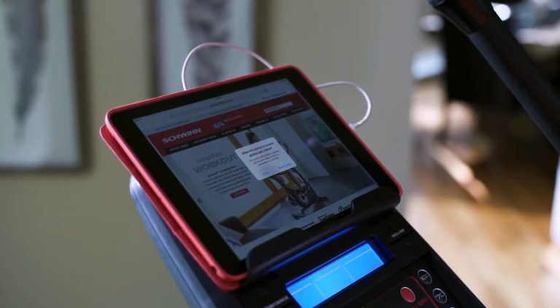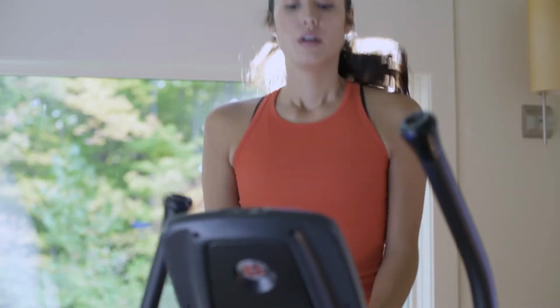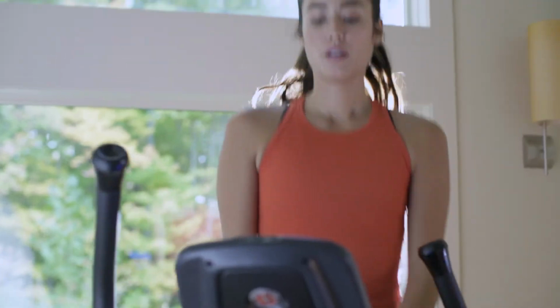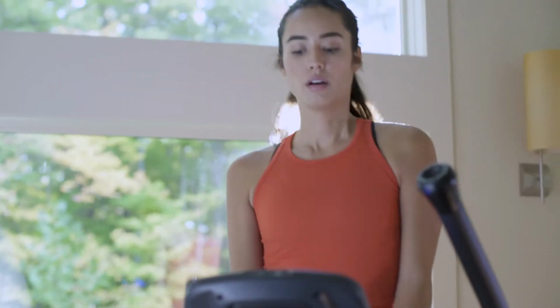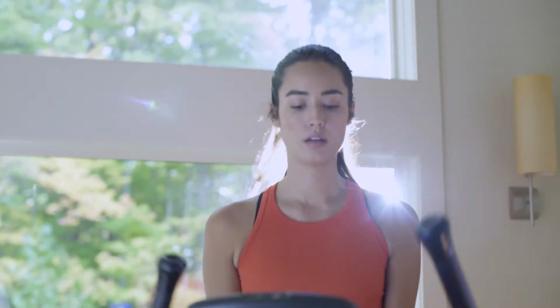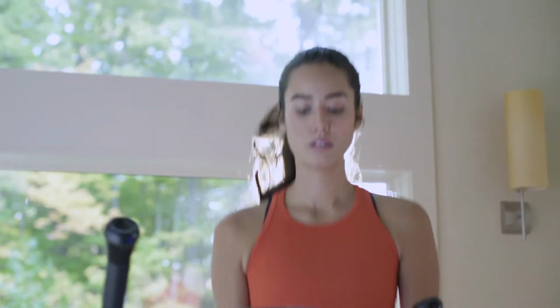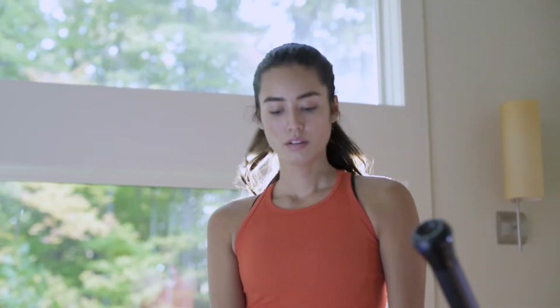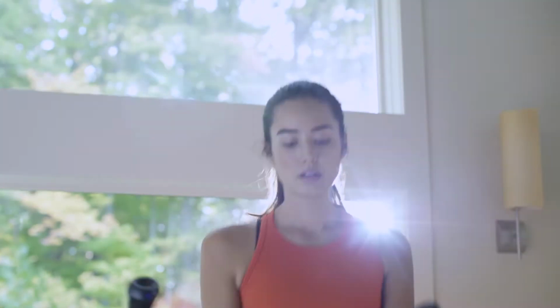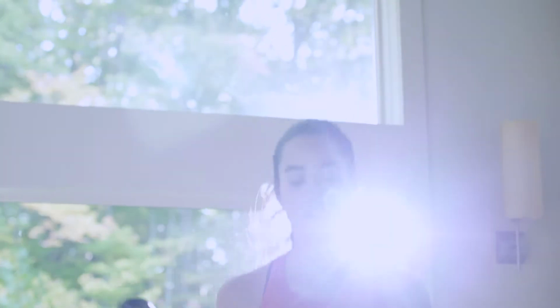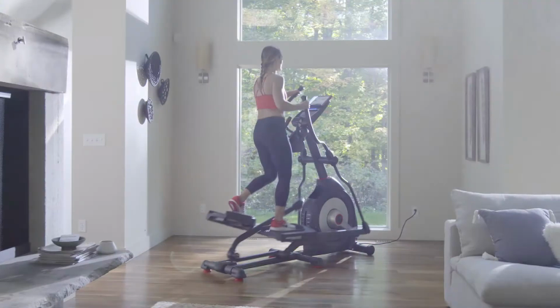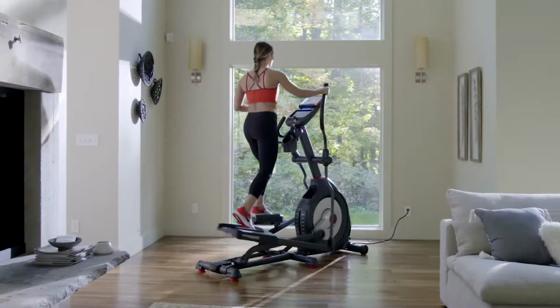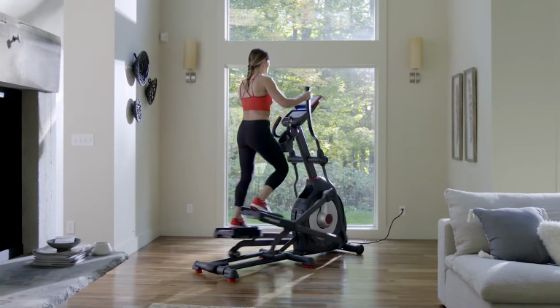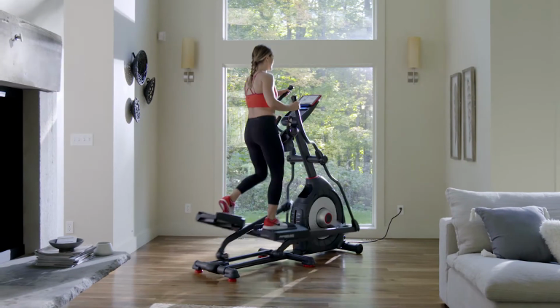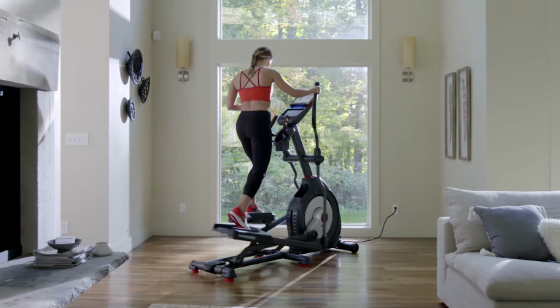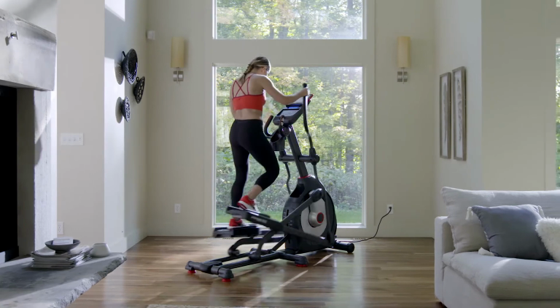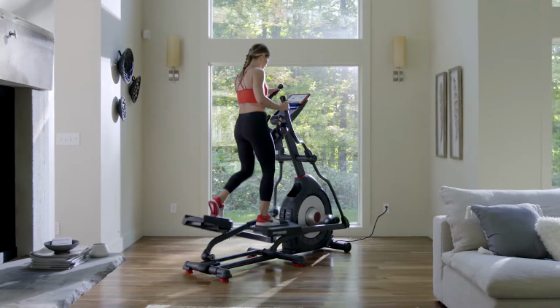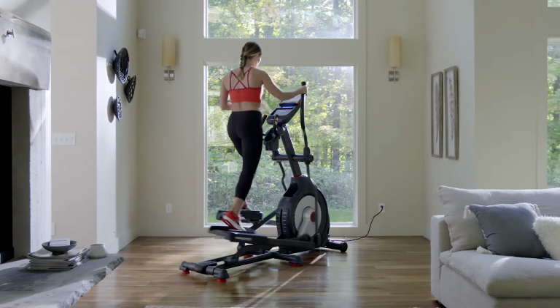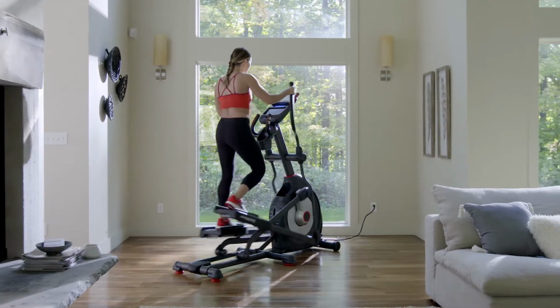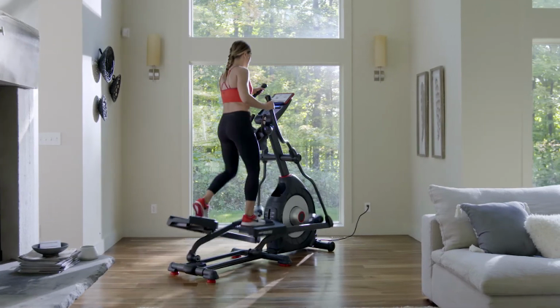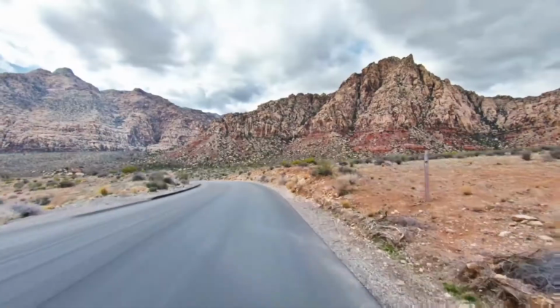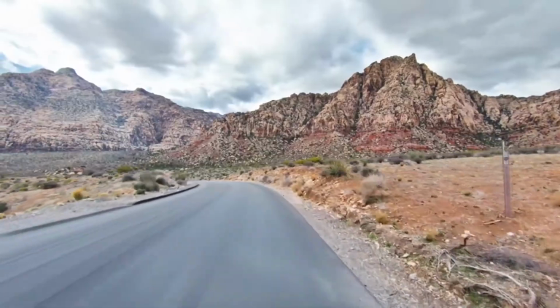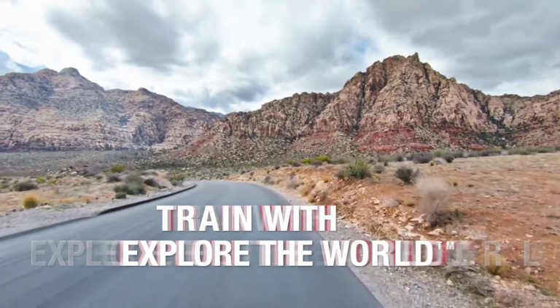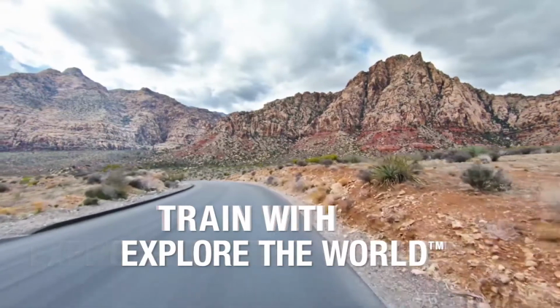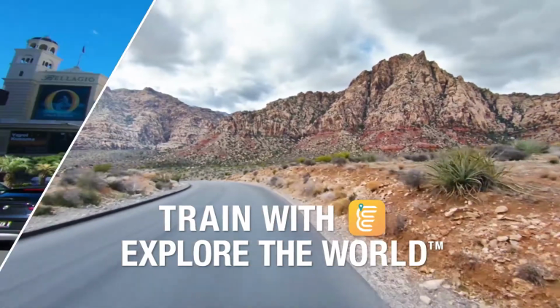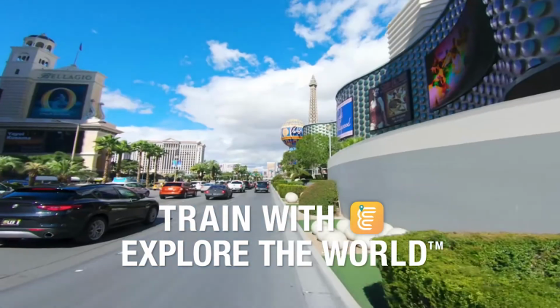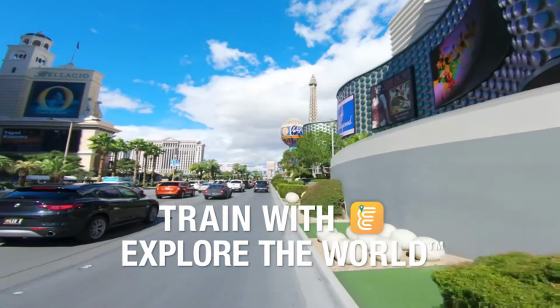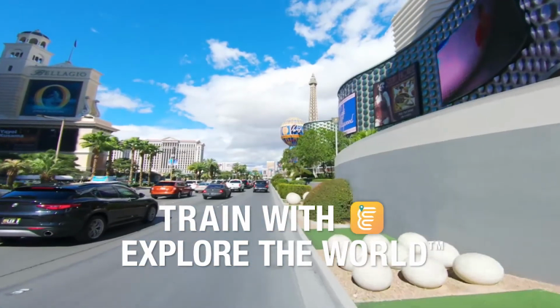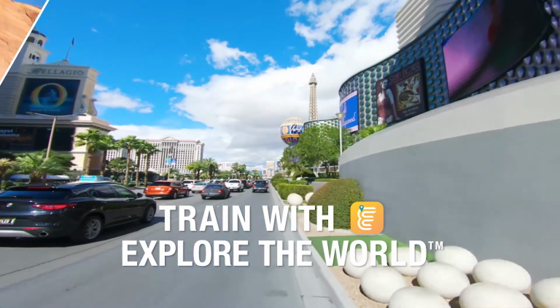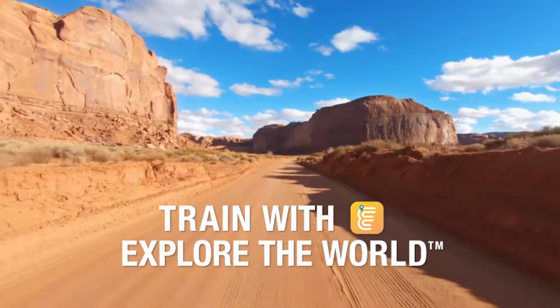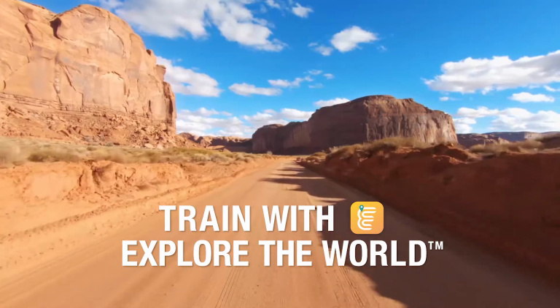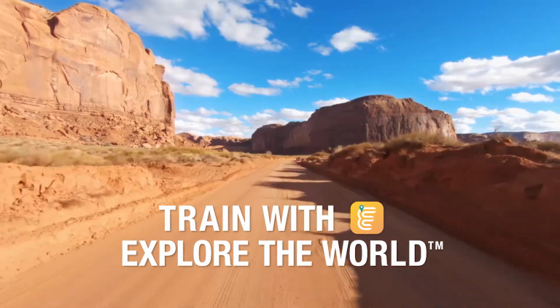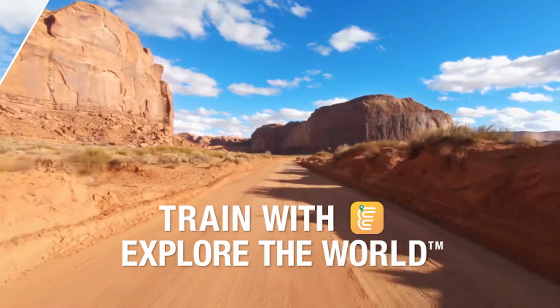With the addition of Bluetooth, the 470 is compatible with Explore the World, the new mixed reality app that lets you run courses all over the globe without ever leaving your home.